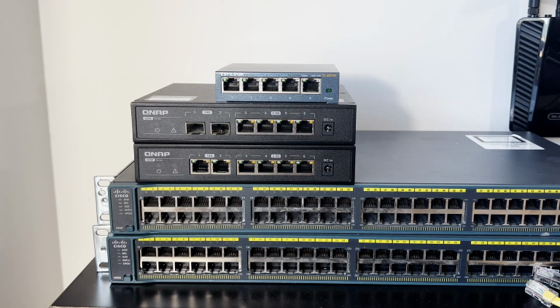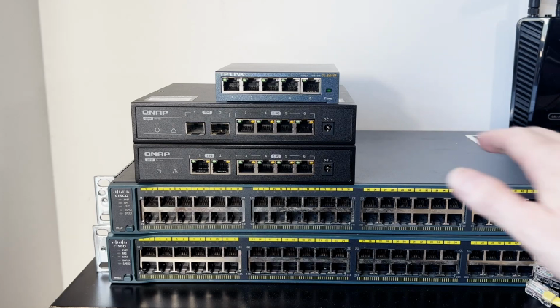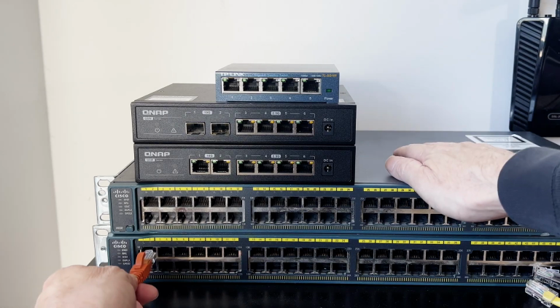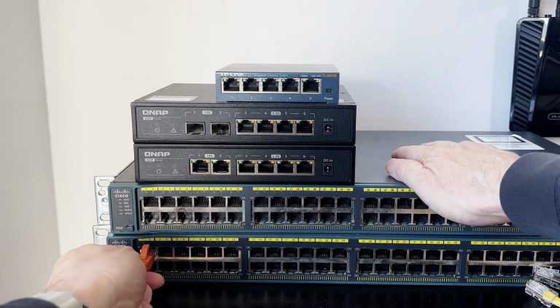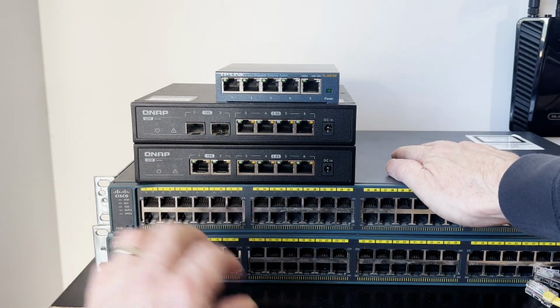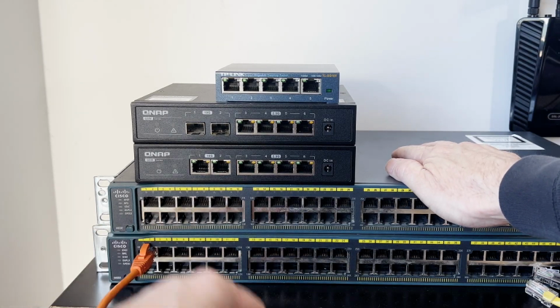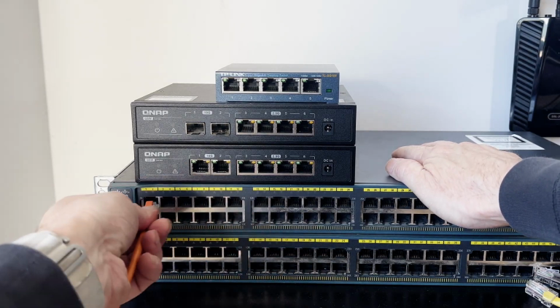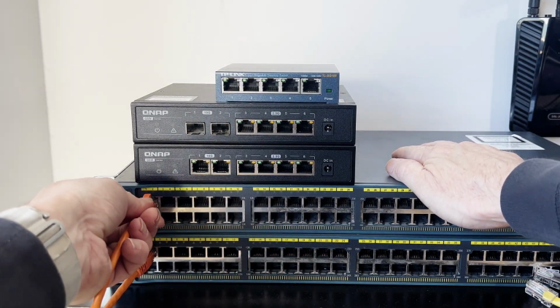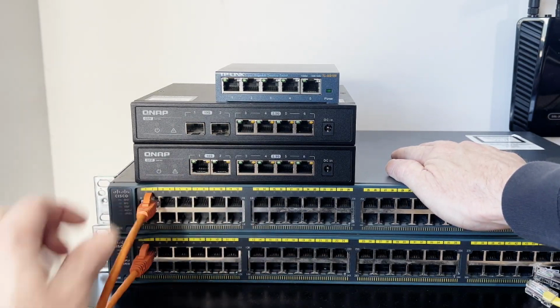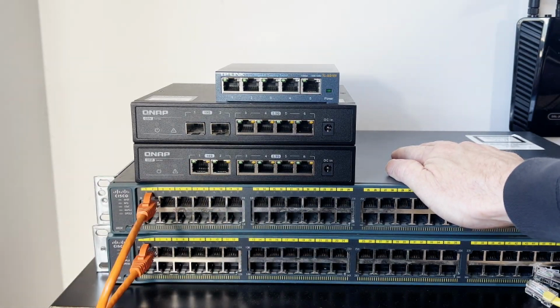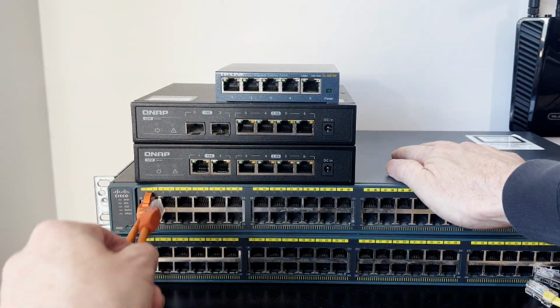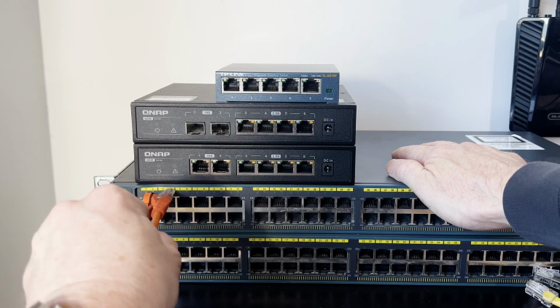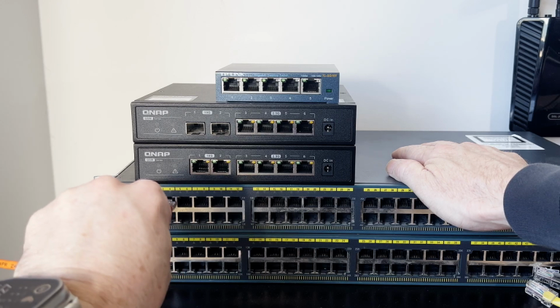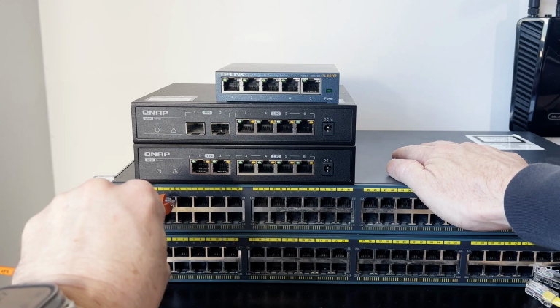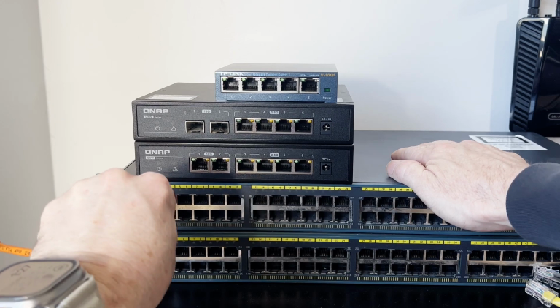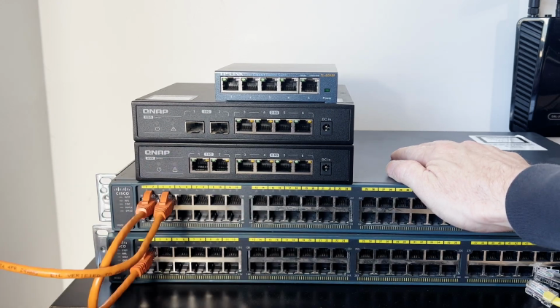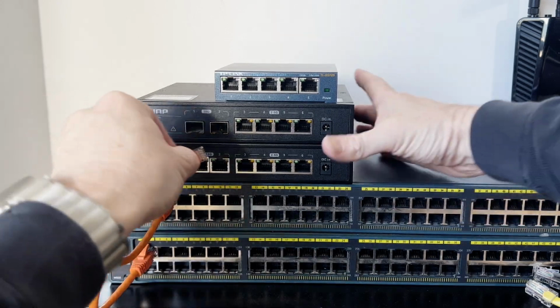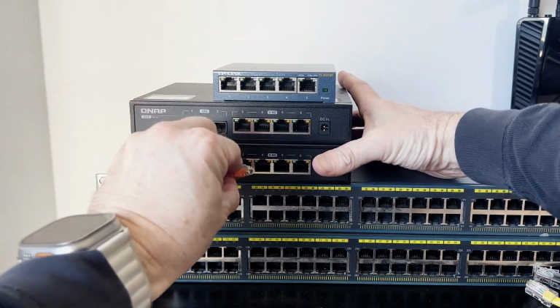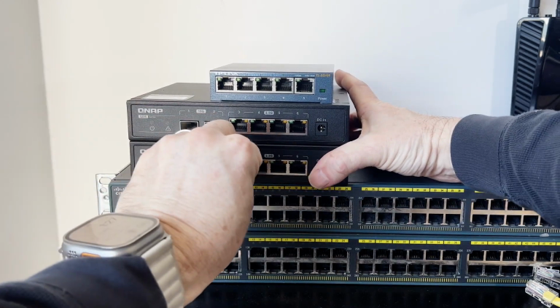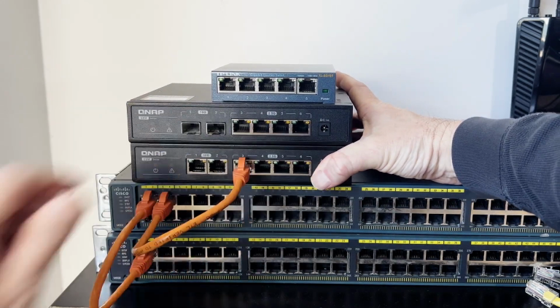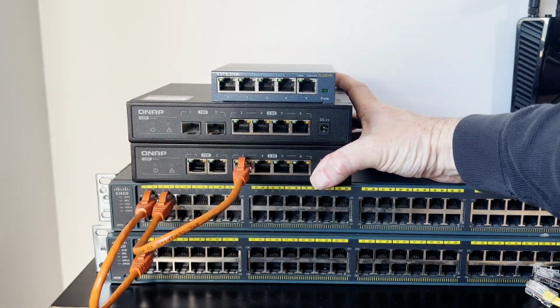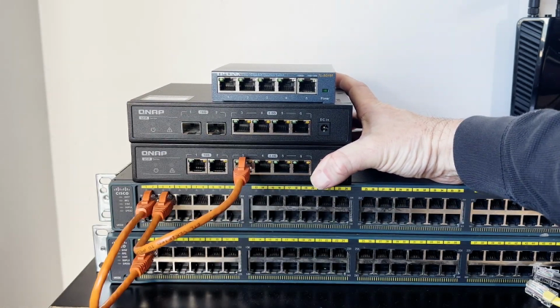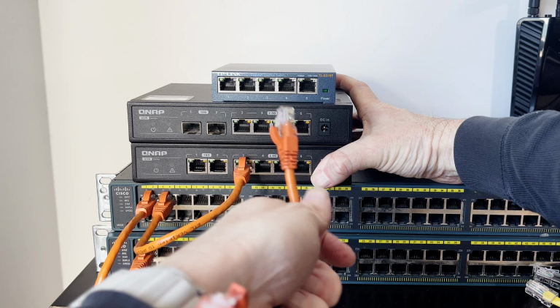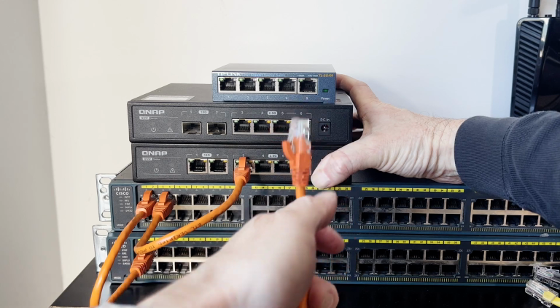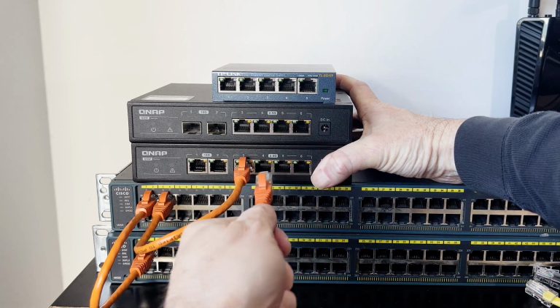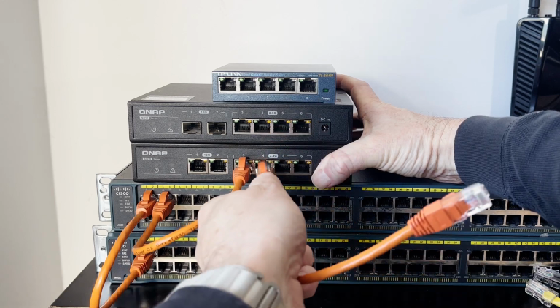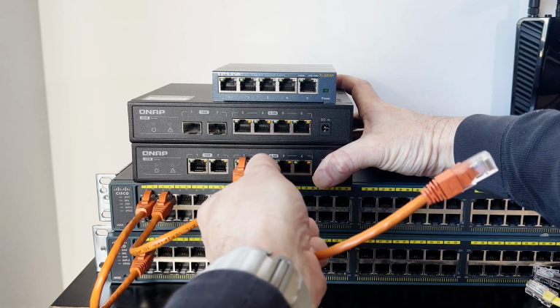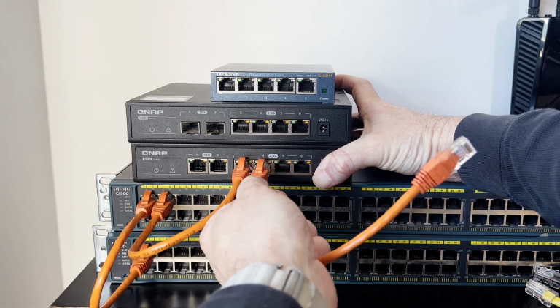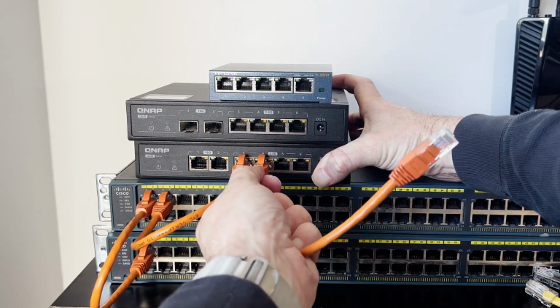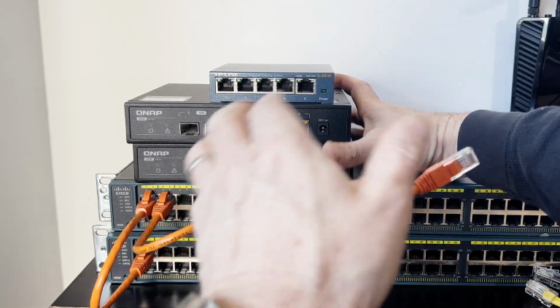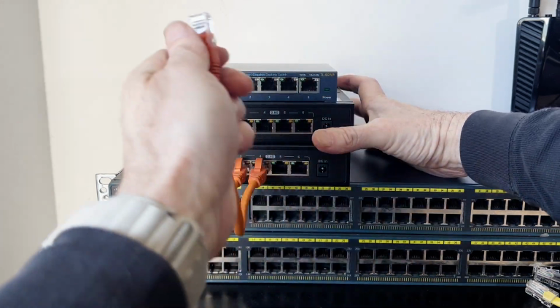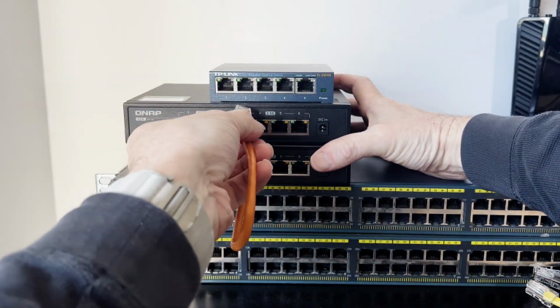In this video, I'm answering the question: how many switches can you daisy chain together before it stops working? Early on in most people's IT career, they realize that yes, you can daisy chain switches together and it just works without too much trouble.